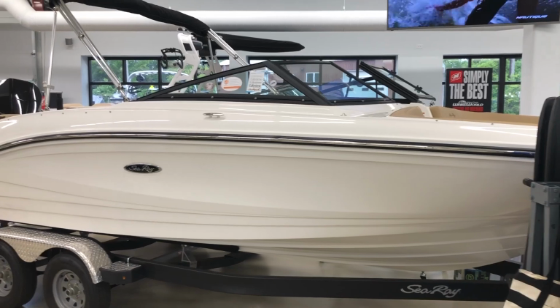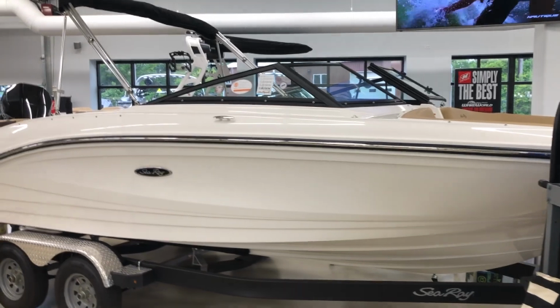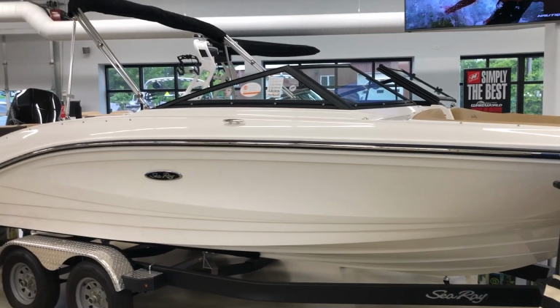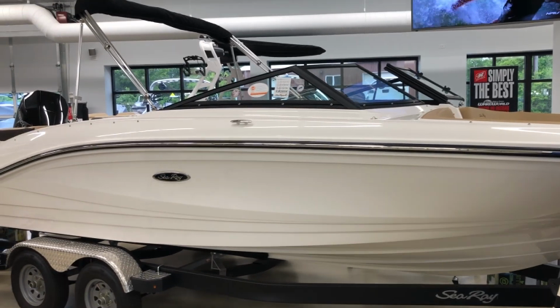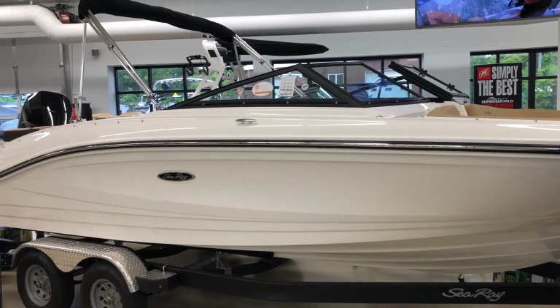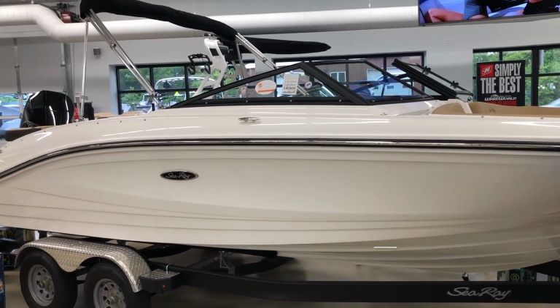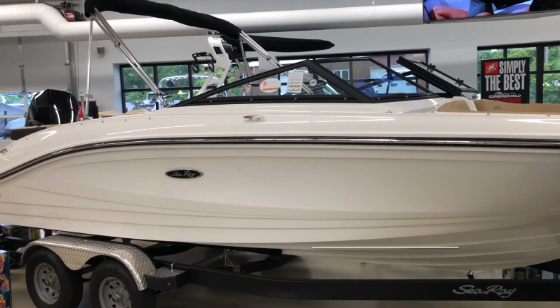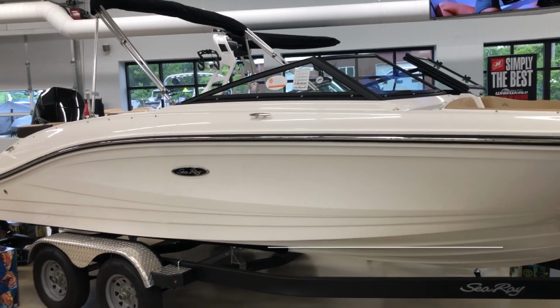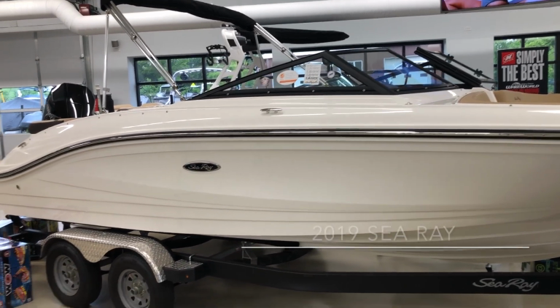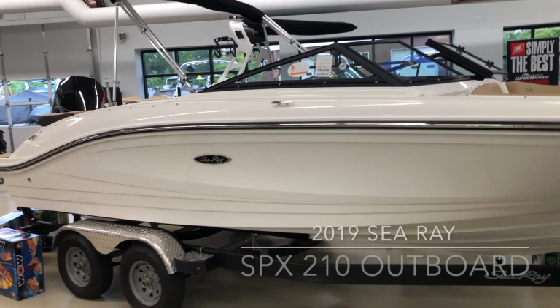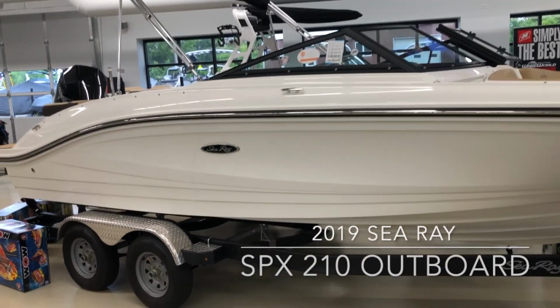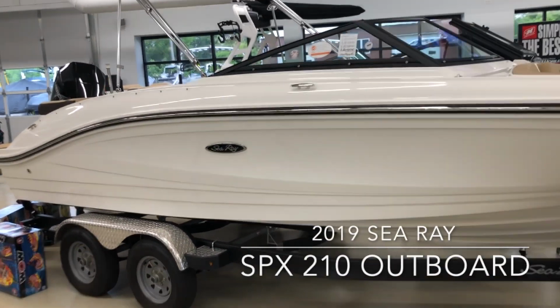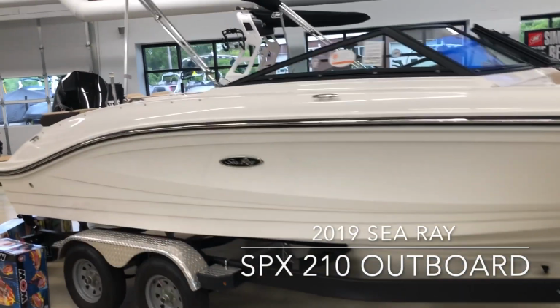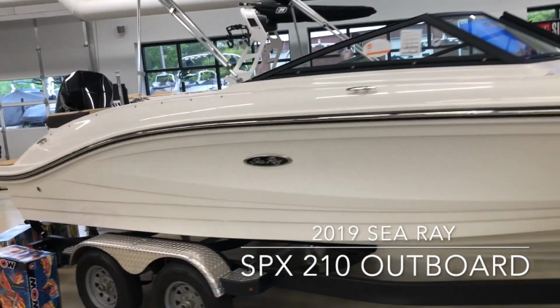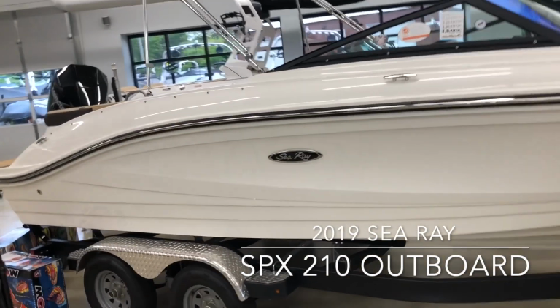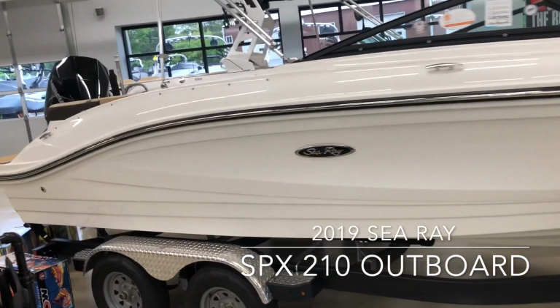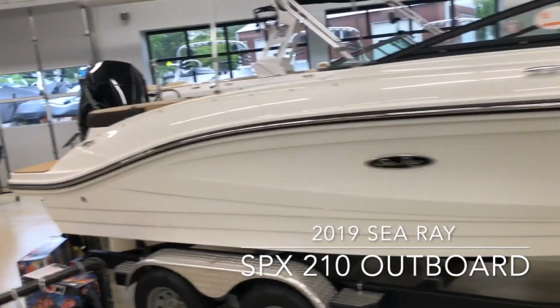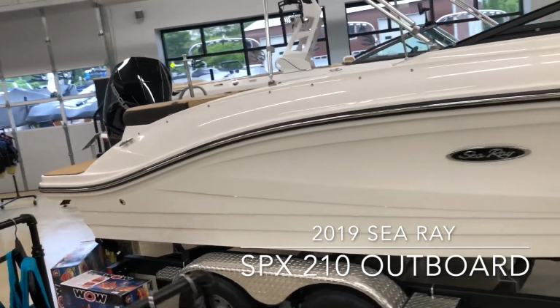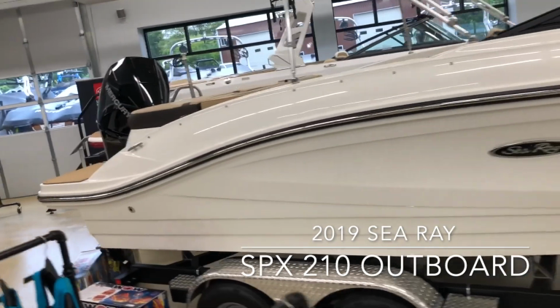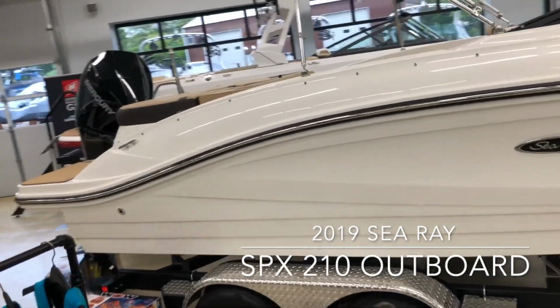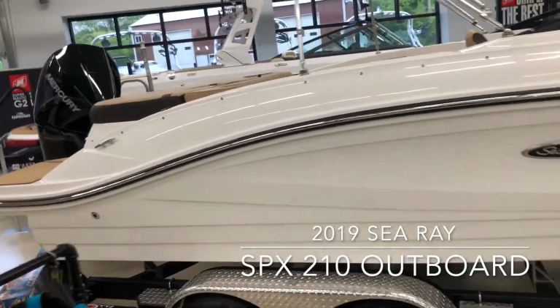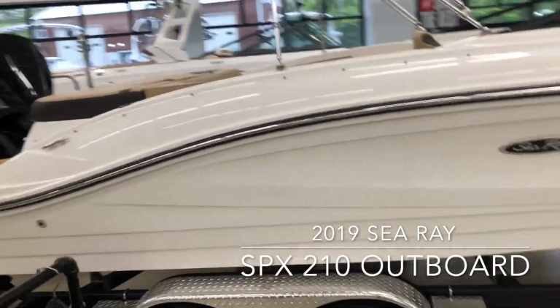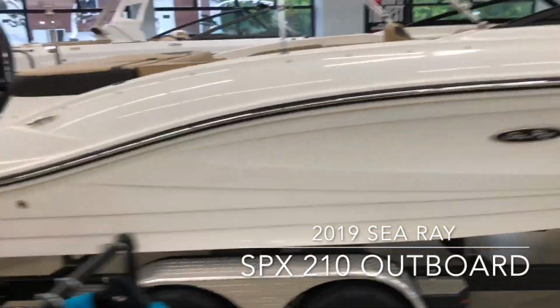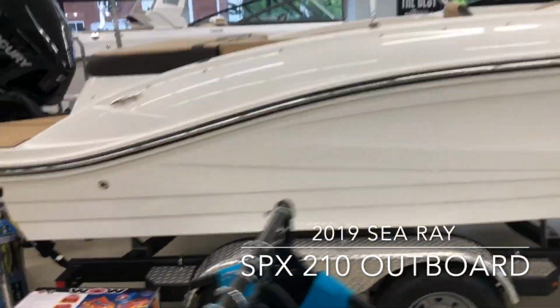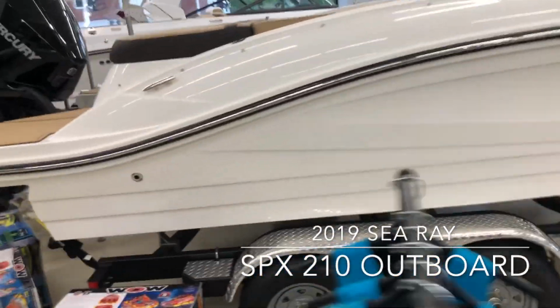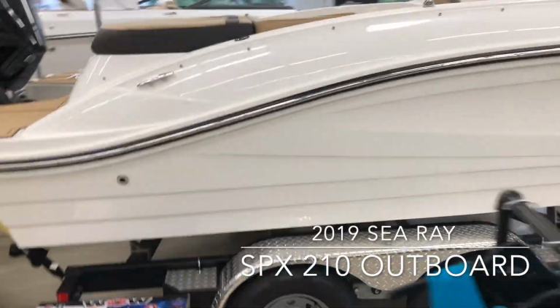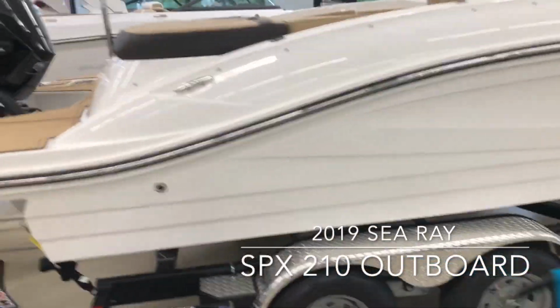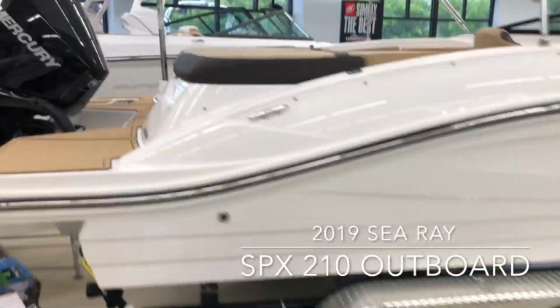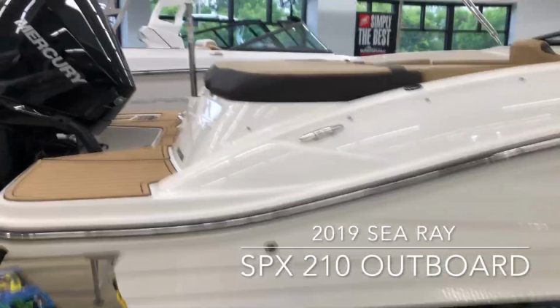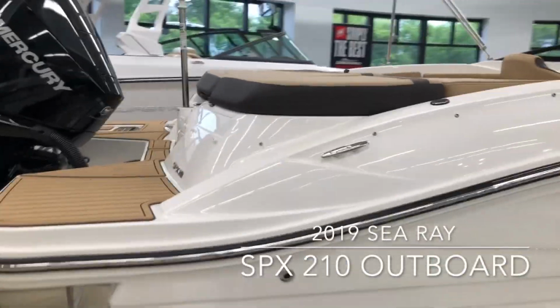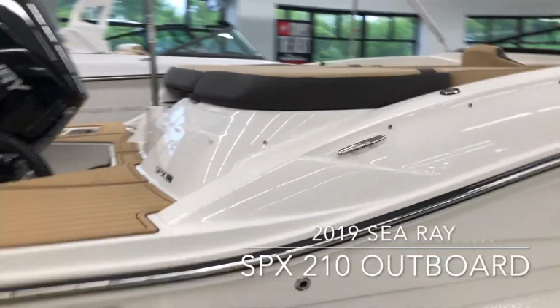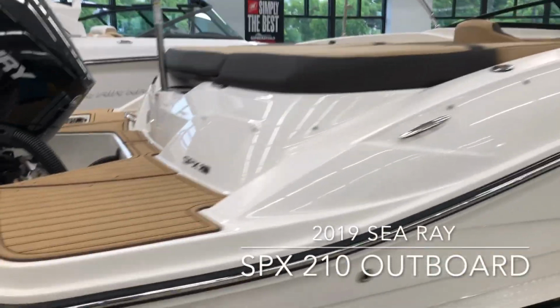This is a 2019 C-Ray 21 SPX with the outboard model. This one is ordered as all white with the stainless steel options you can see on the rub rail.